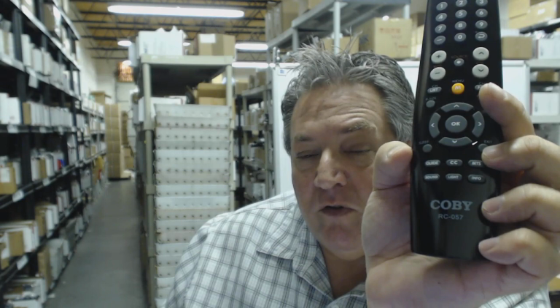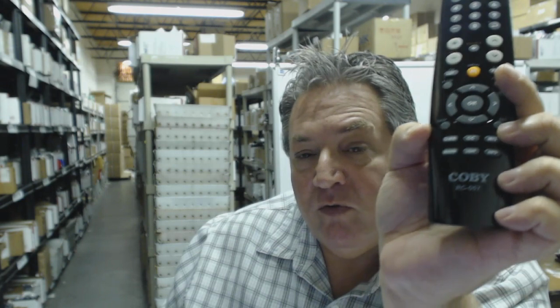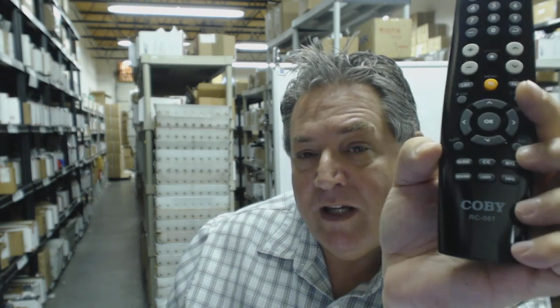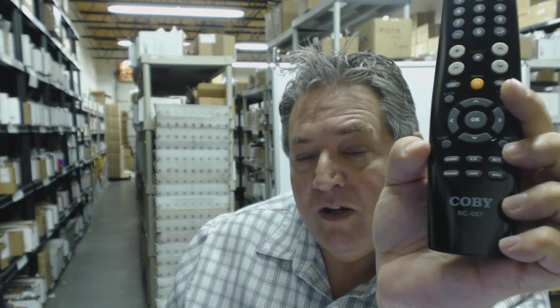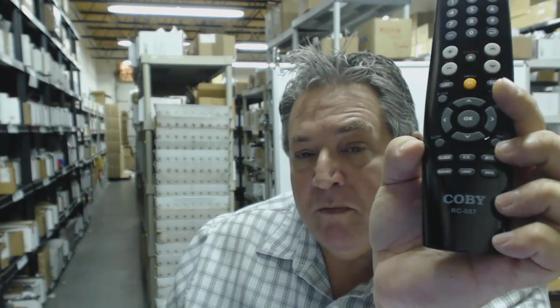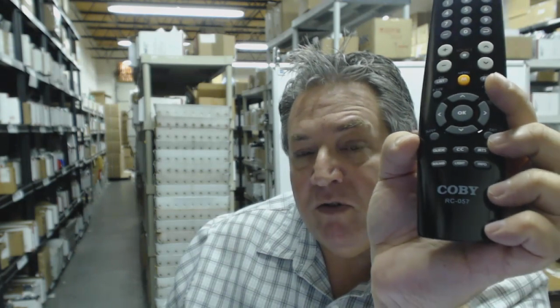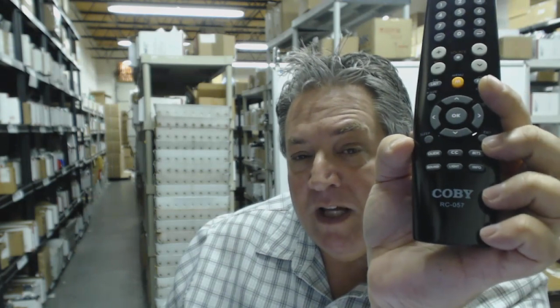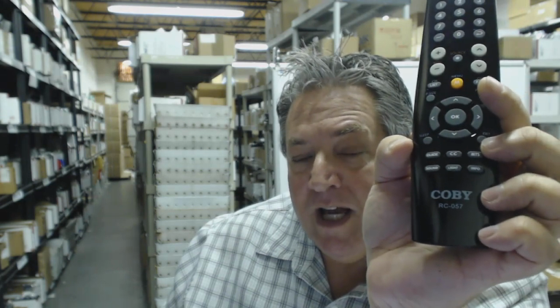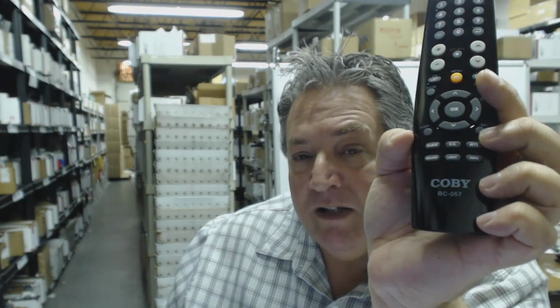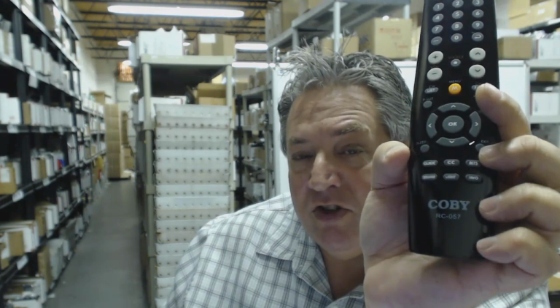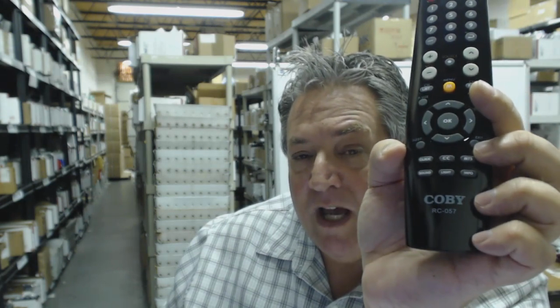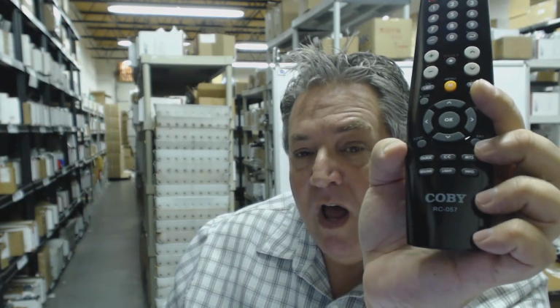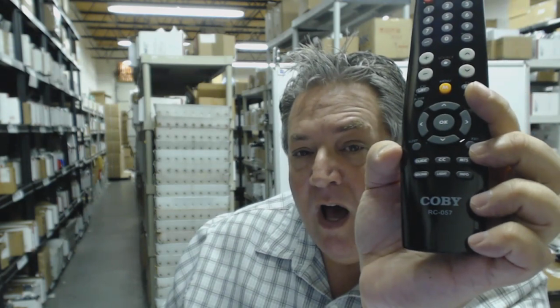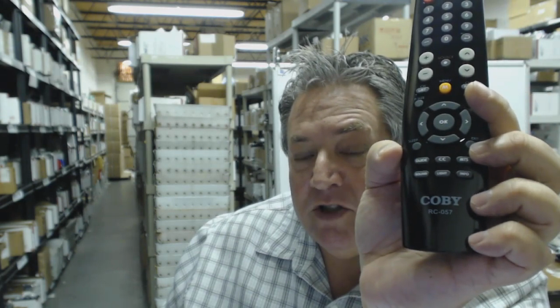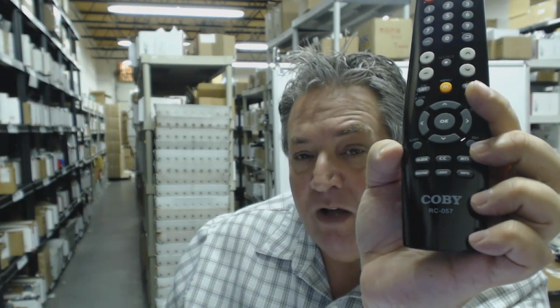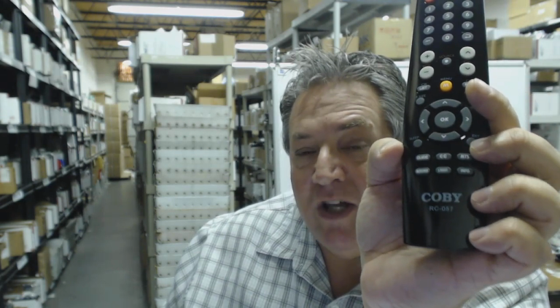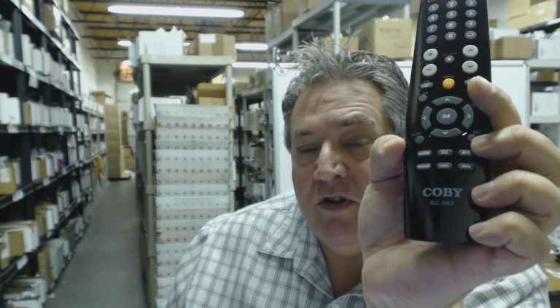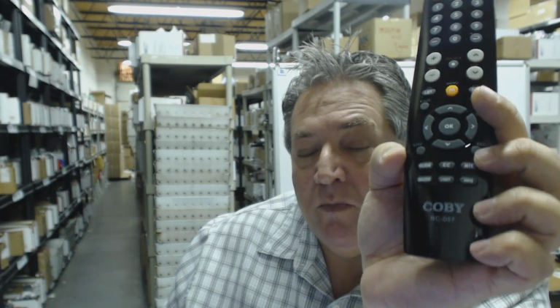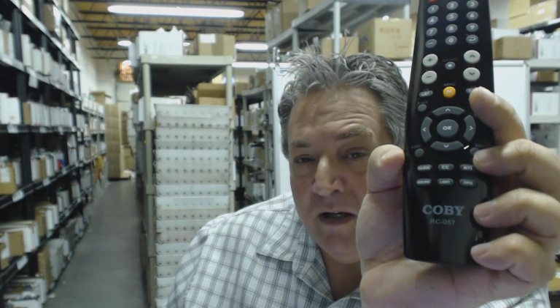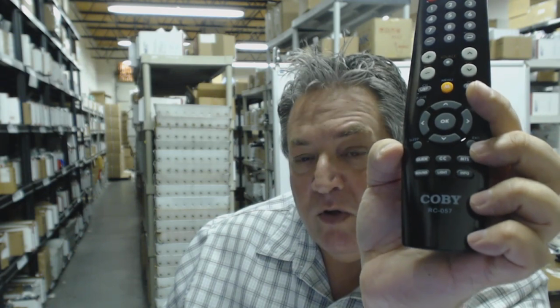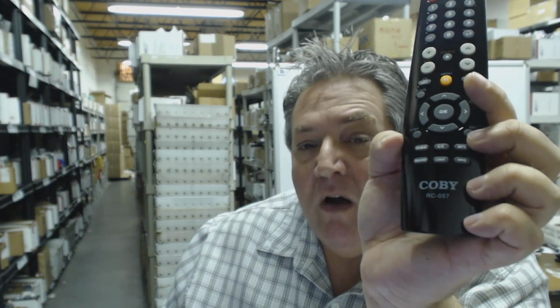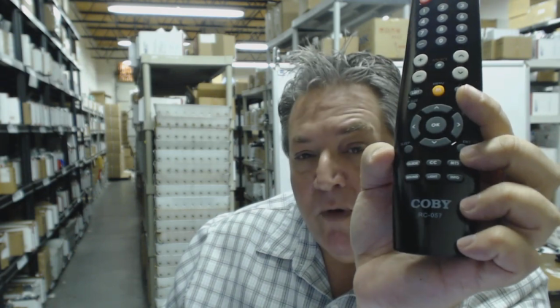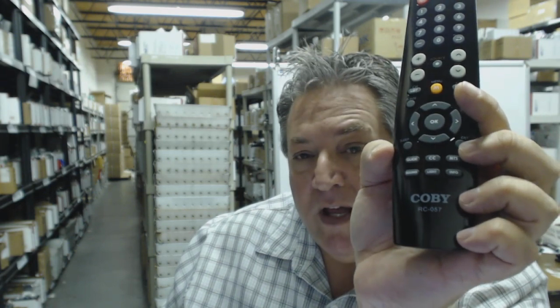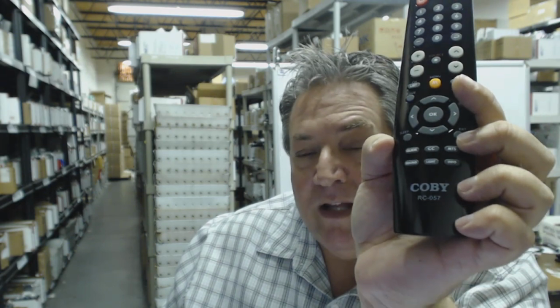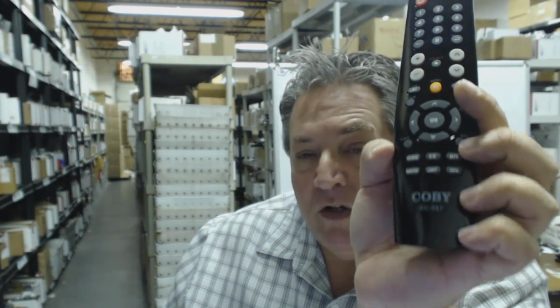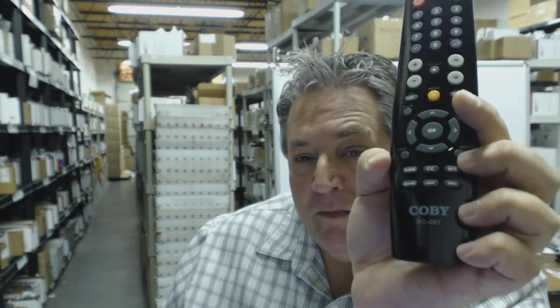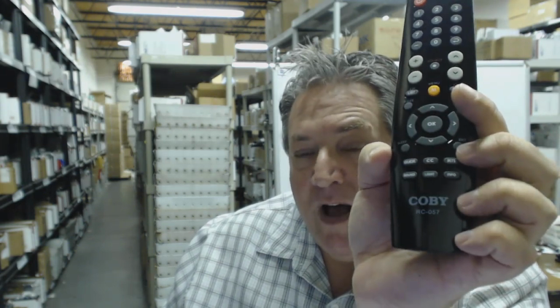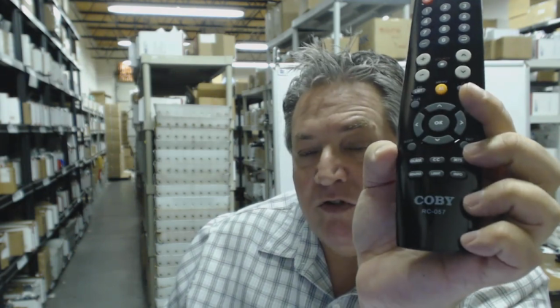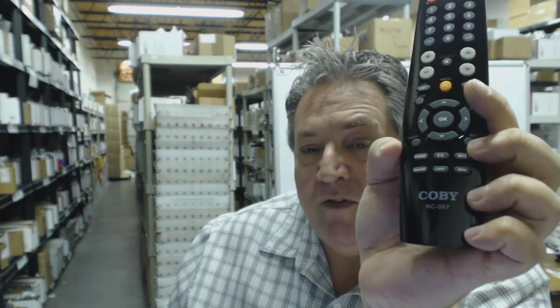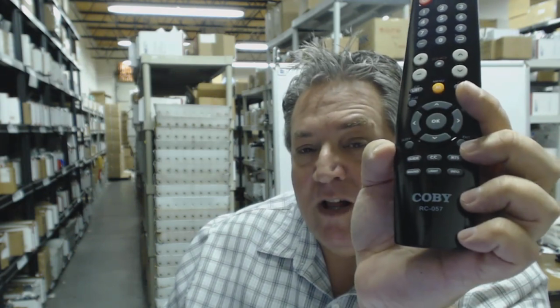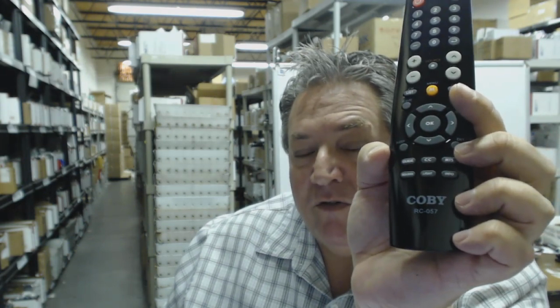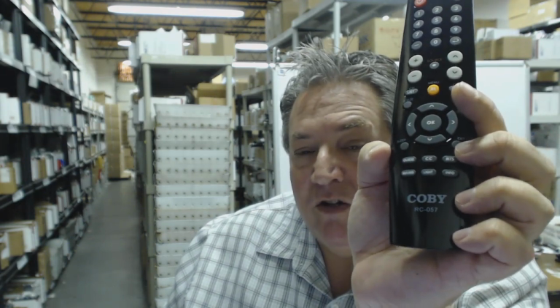Also folks, we'd like you to save some money. So when you get to the end and it says checkout, just enter the coupon code "remote" and then the word number five, and you'll save $5 off the order.